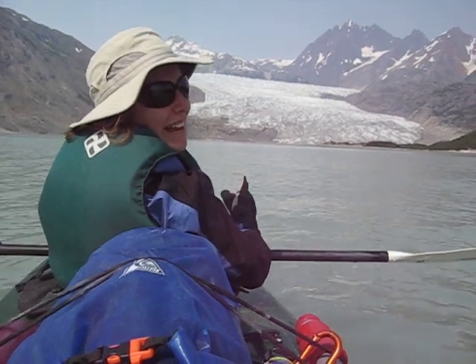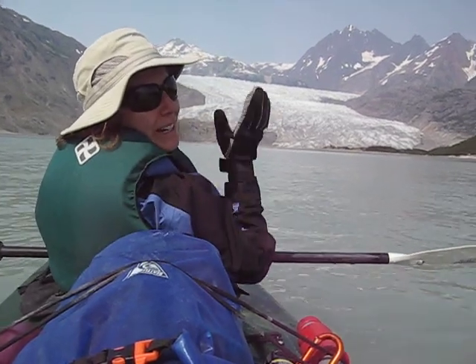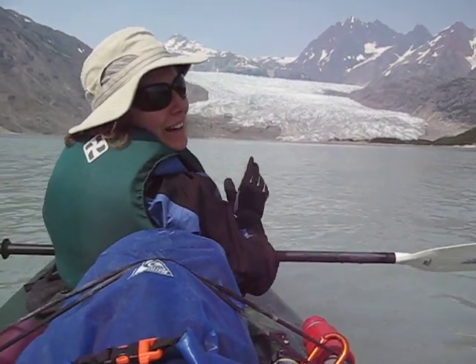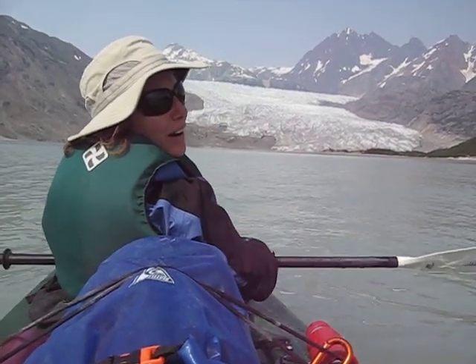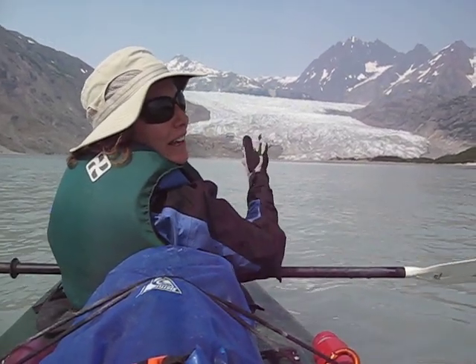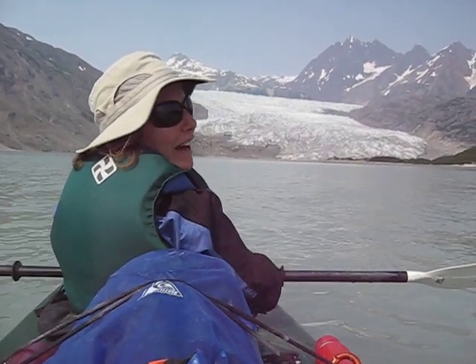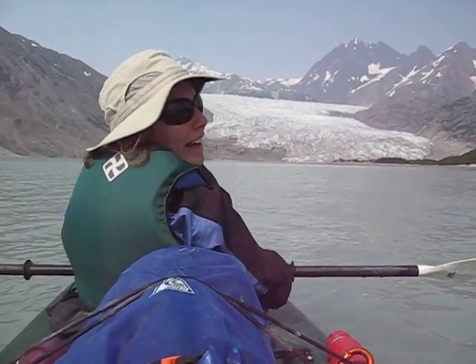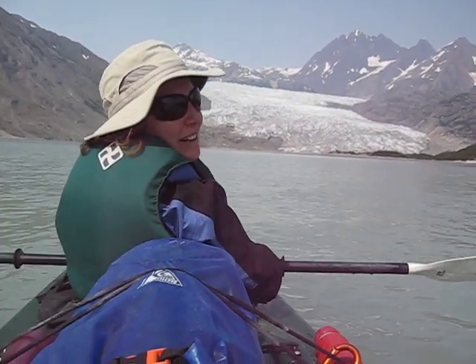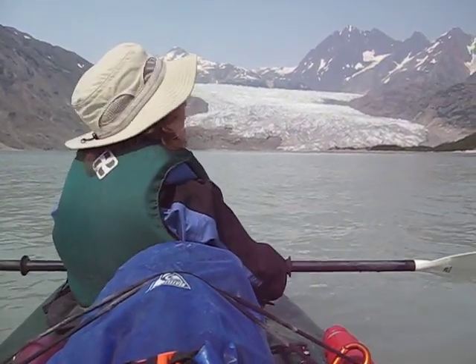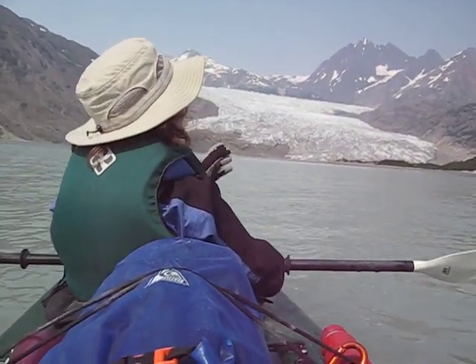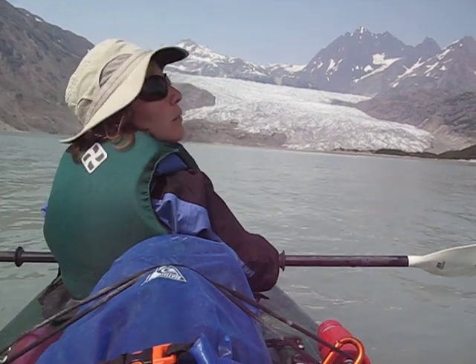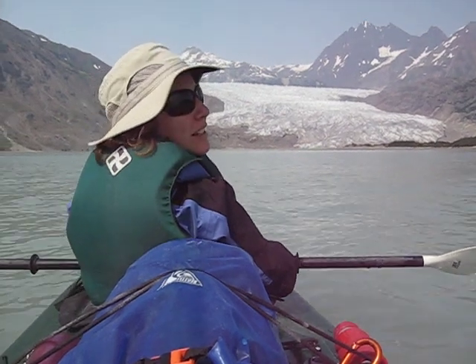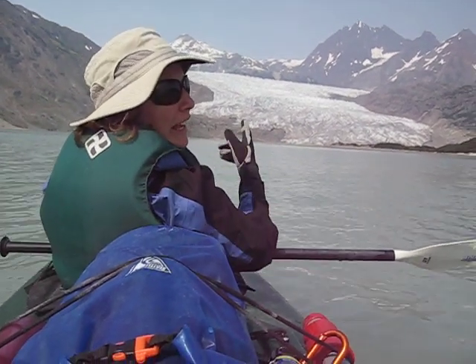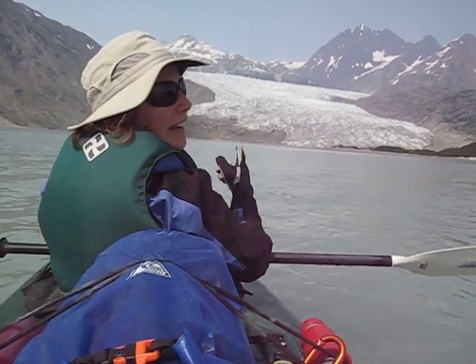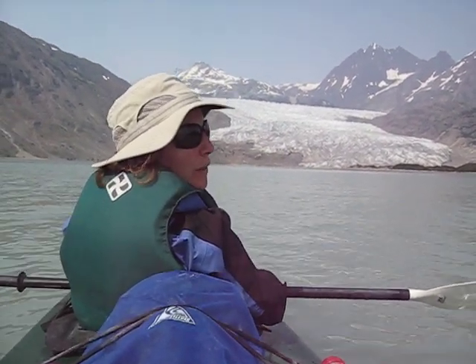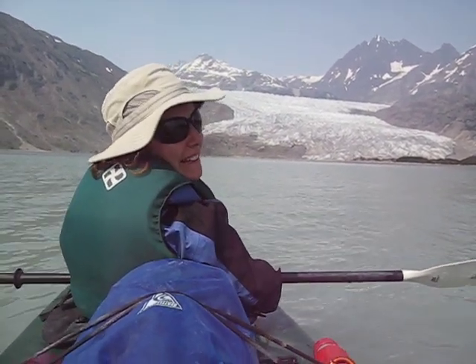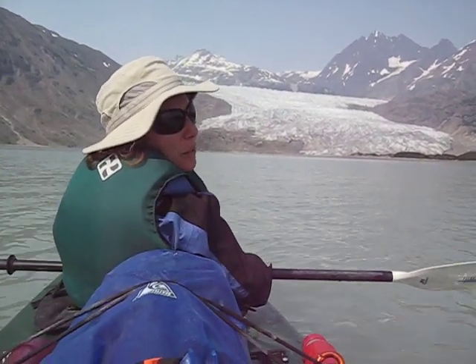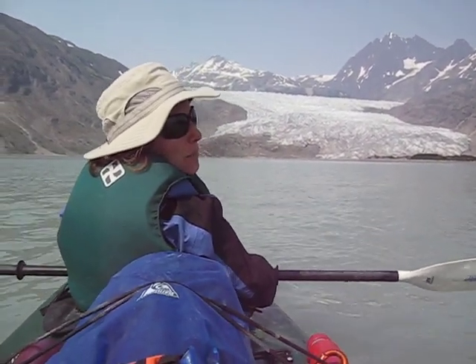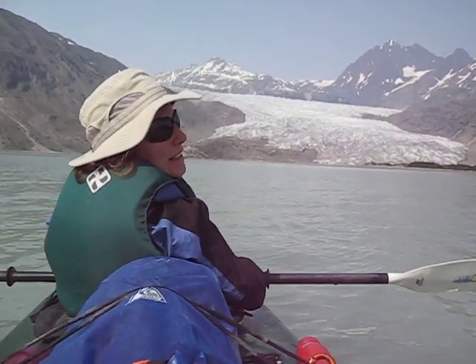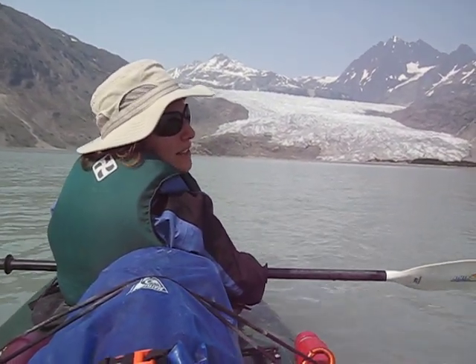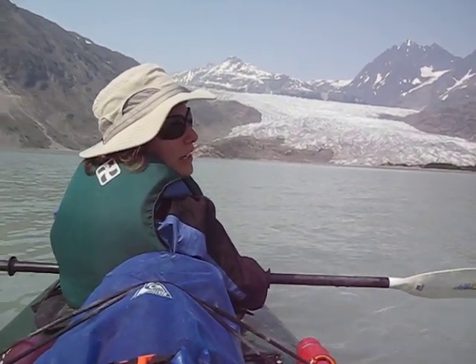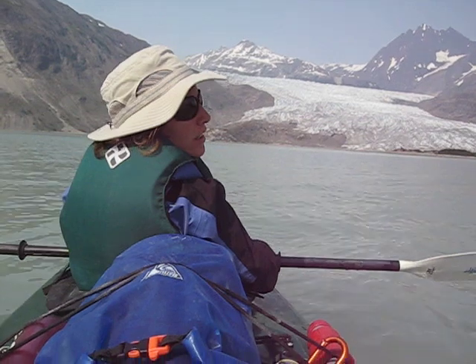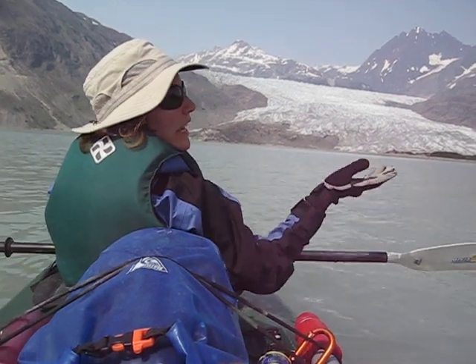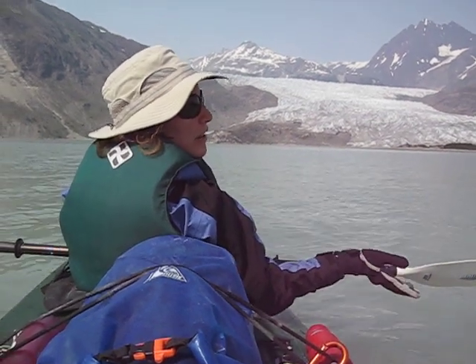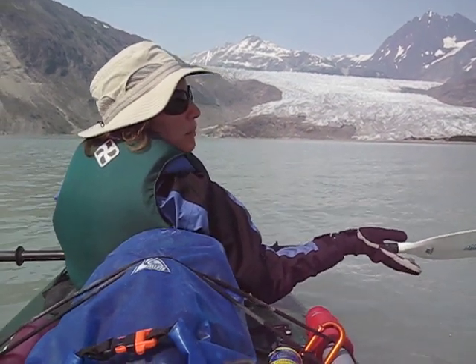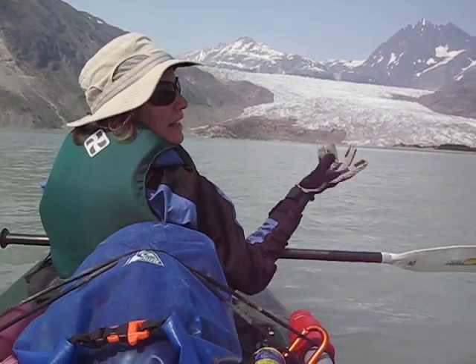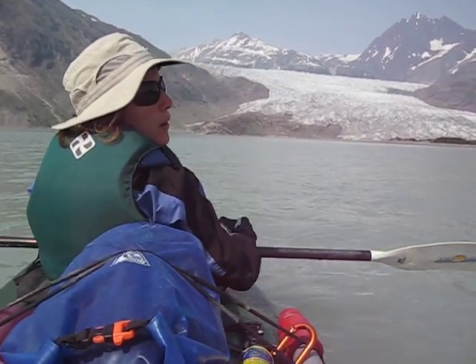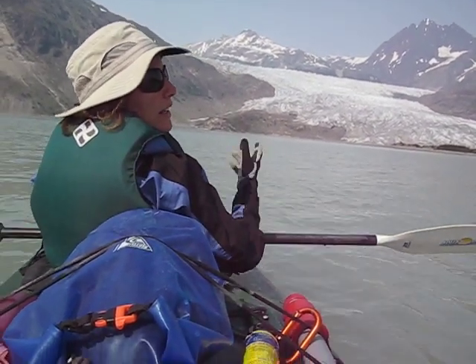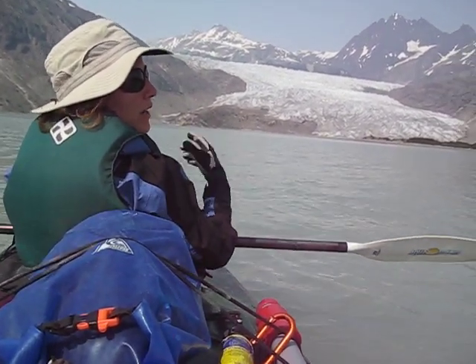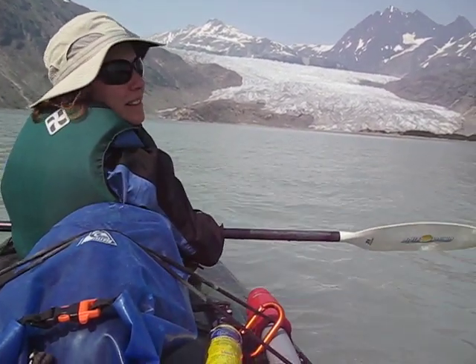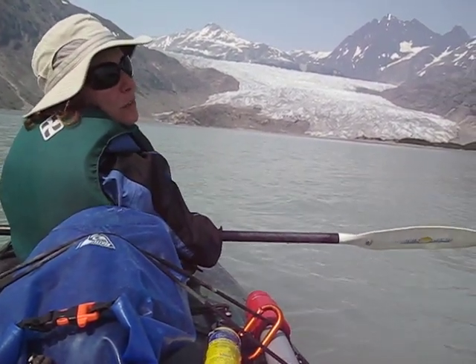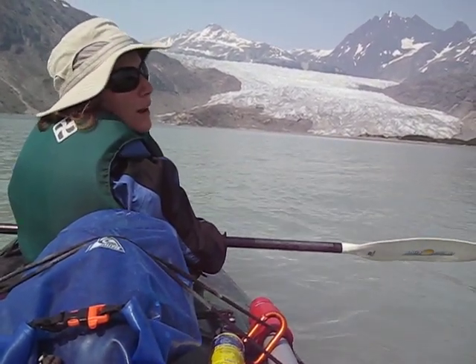Hi everybody! Right now we're in a kayak in Glacier Bay and we're looking at Riggs Glacier, which is a massive, massive glacier. And actually where we're sitting in this boat is where Riggs Glacier once was.